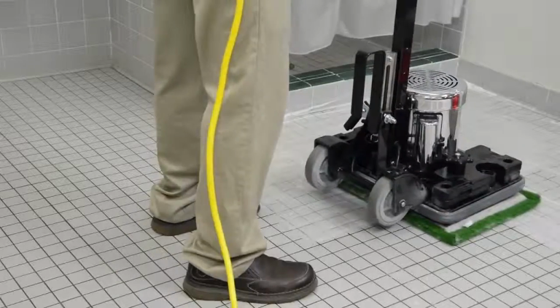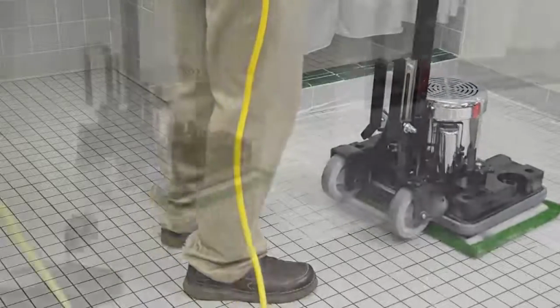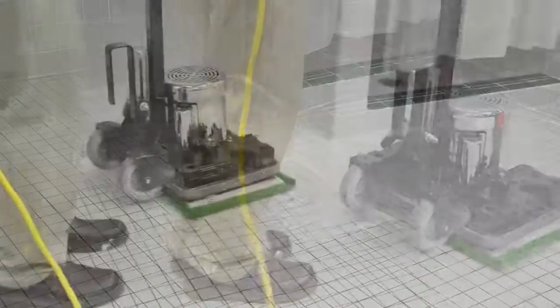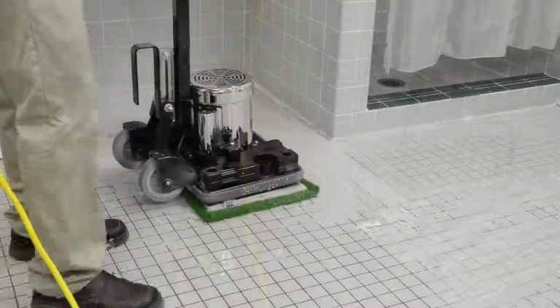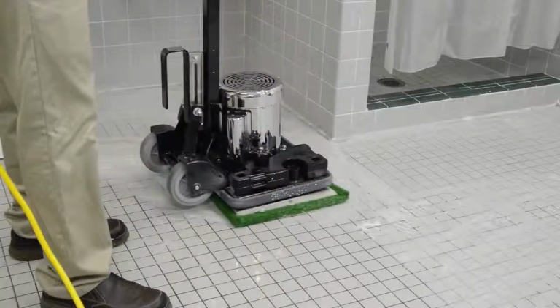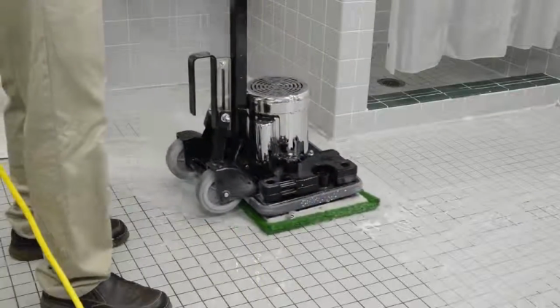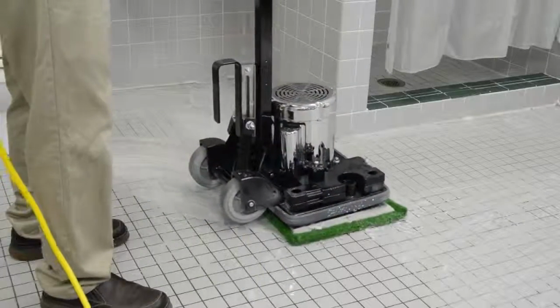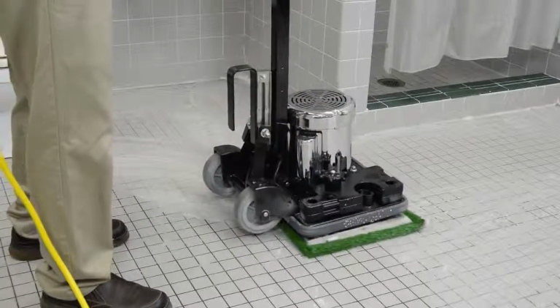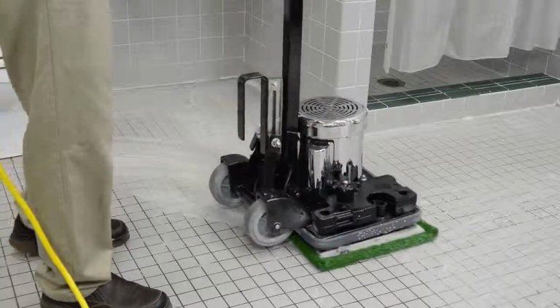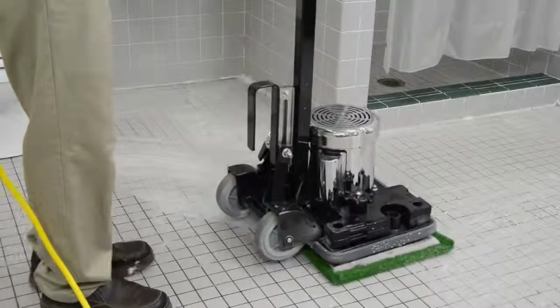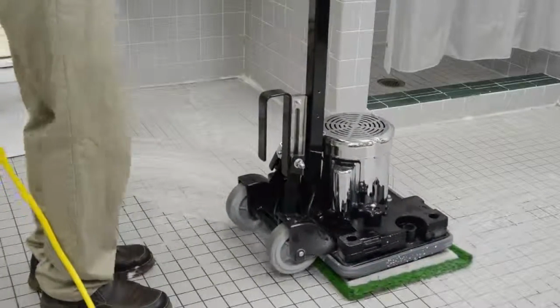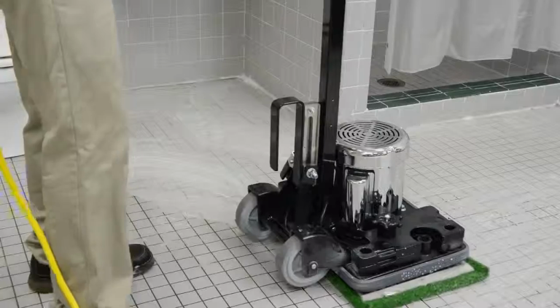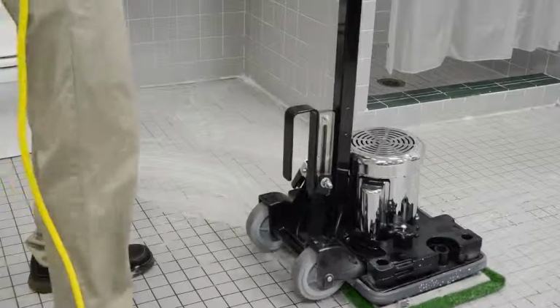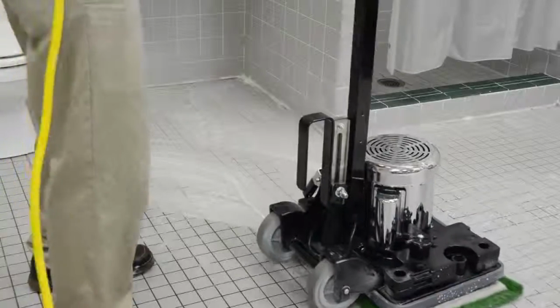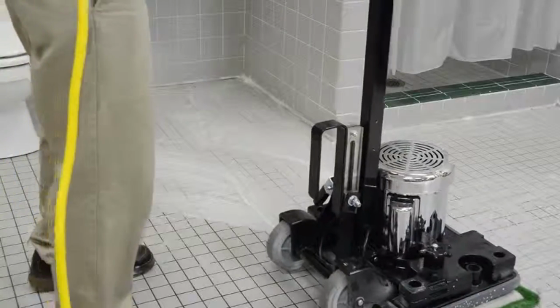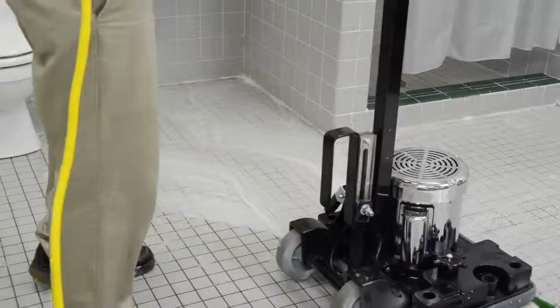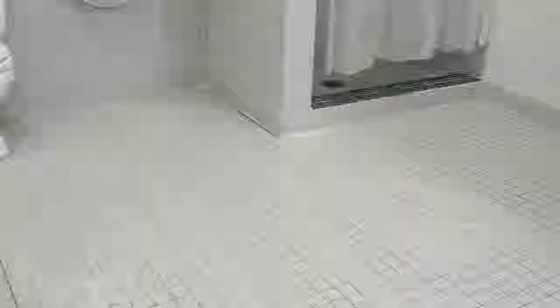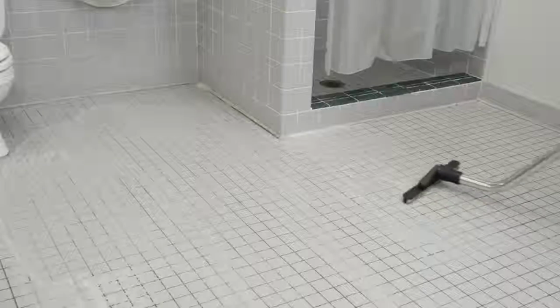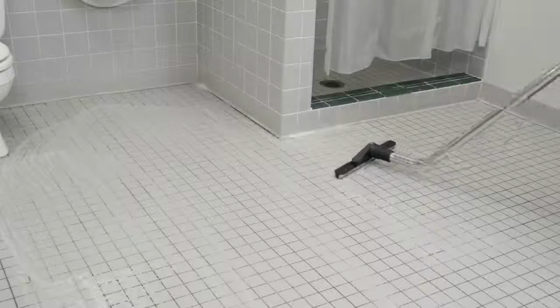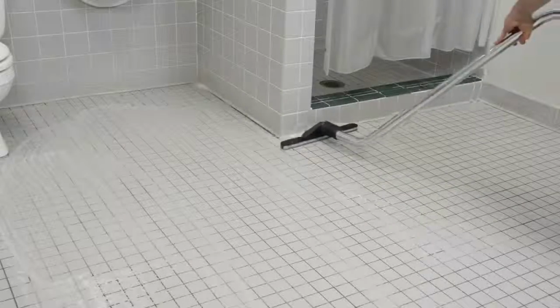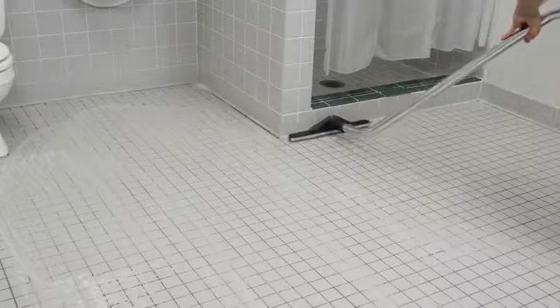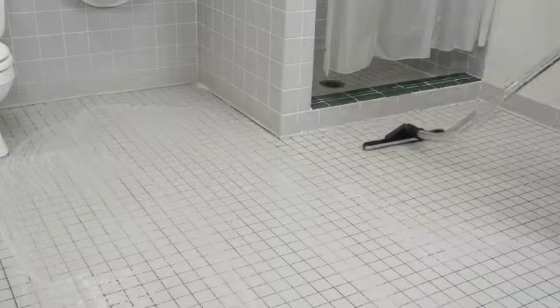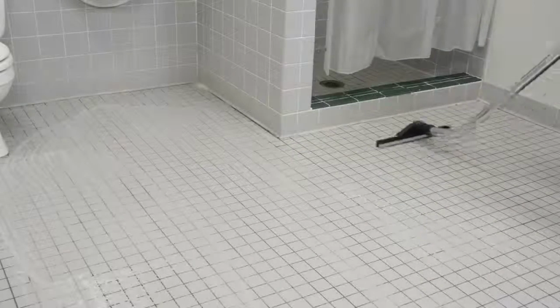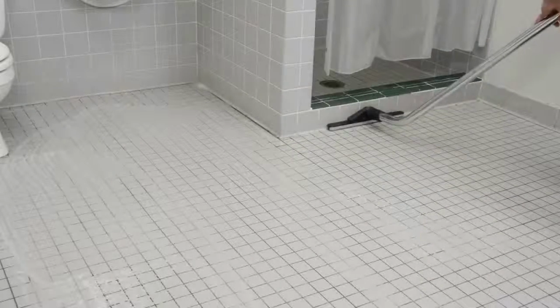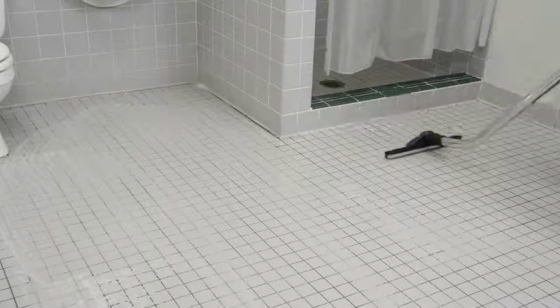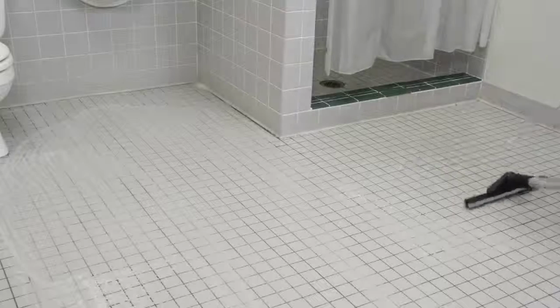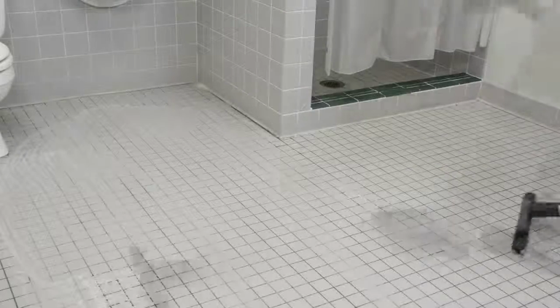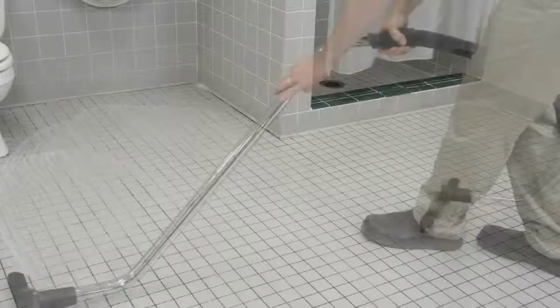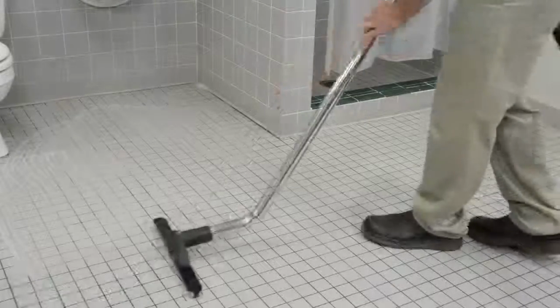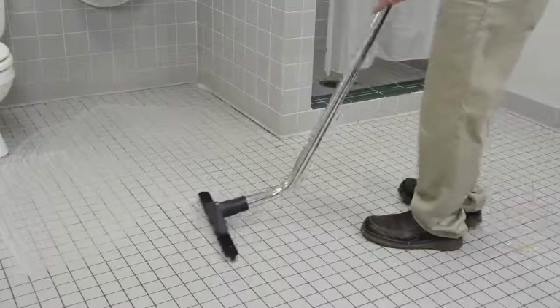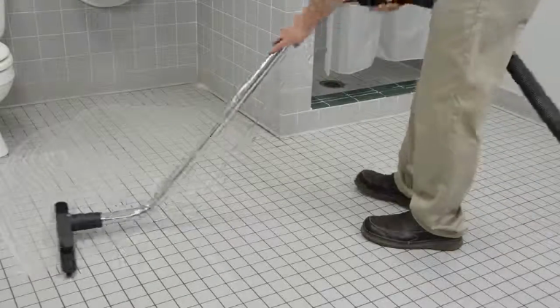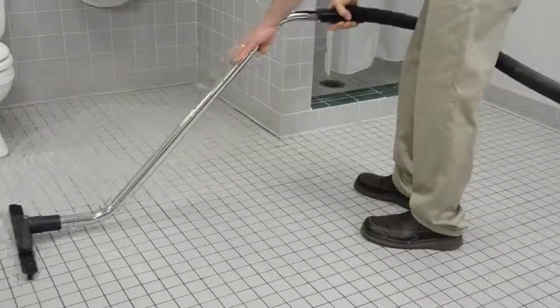set up your Orbital machine to slowly scrub the grout using a green grout and tile pad. Now, vacuum up the dirty water. This can be done with a small automatic scrubber or a wet vac.